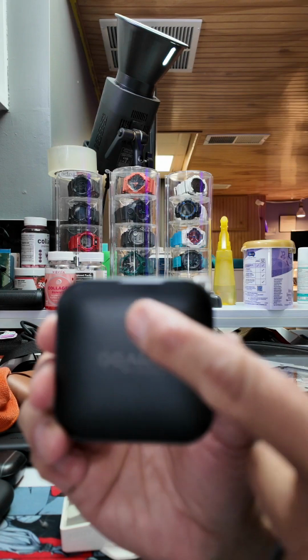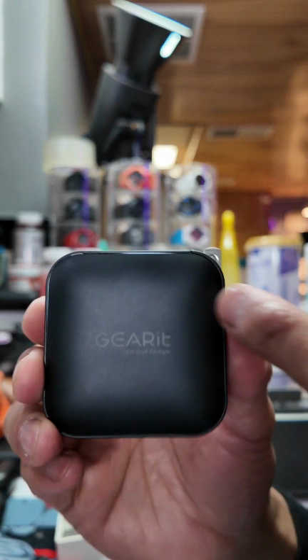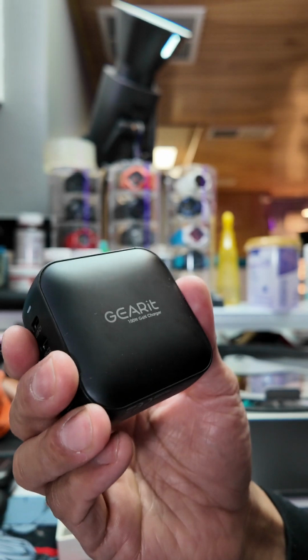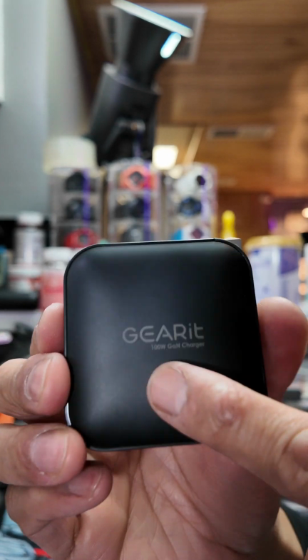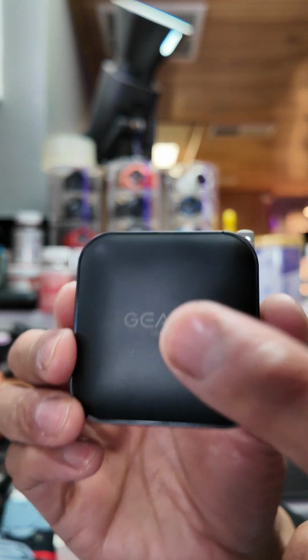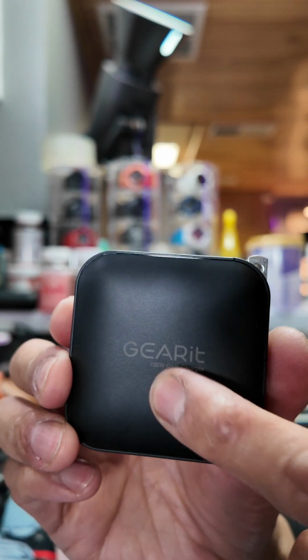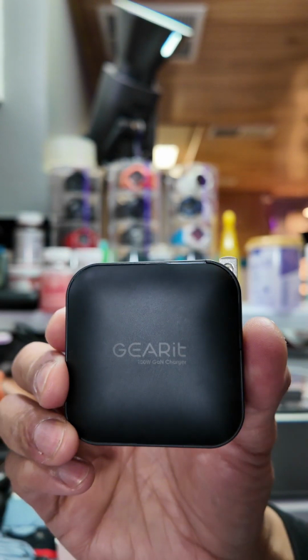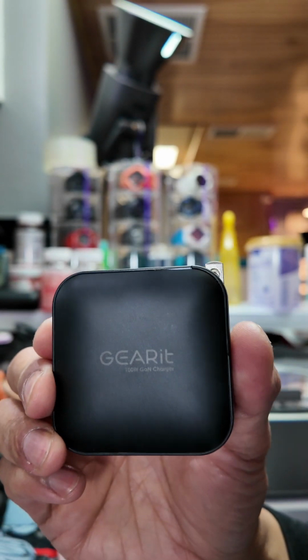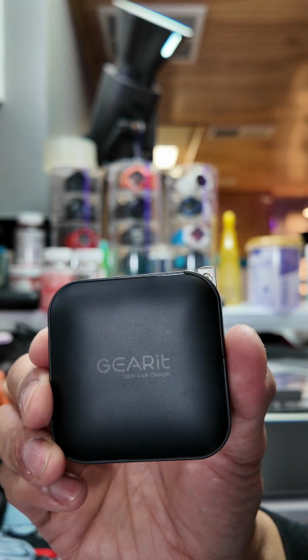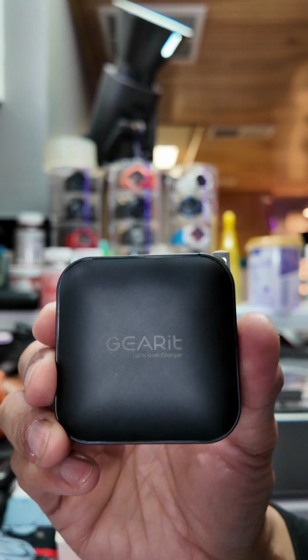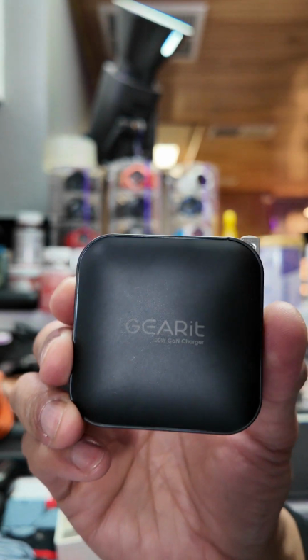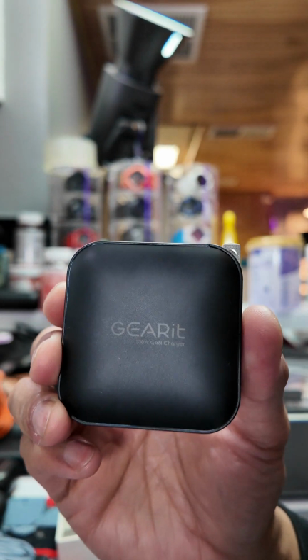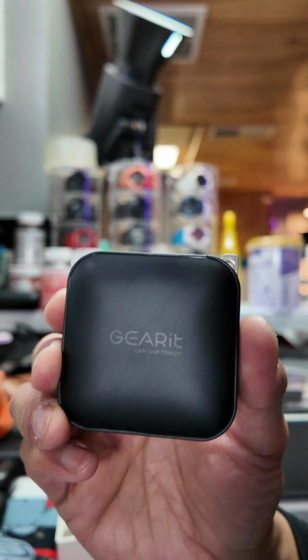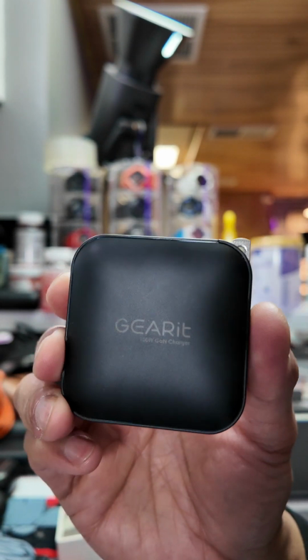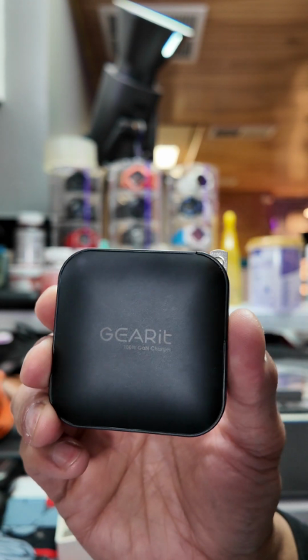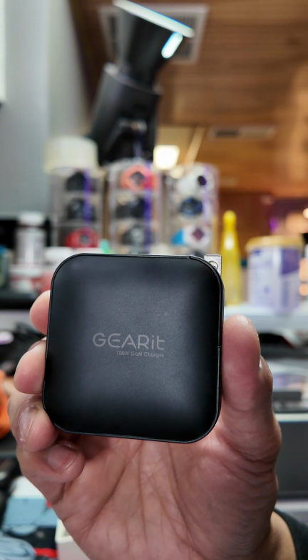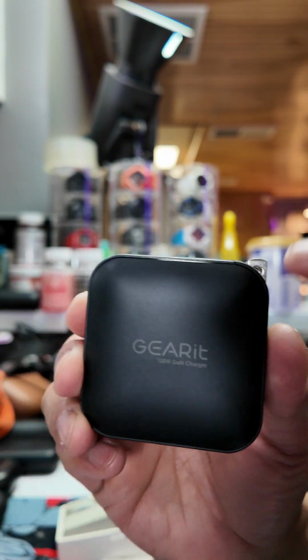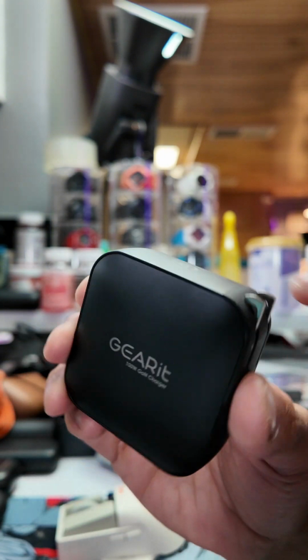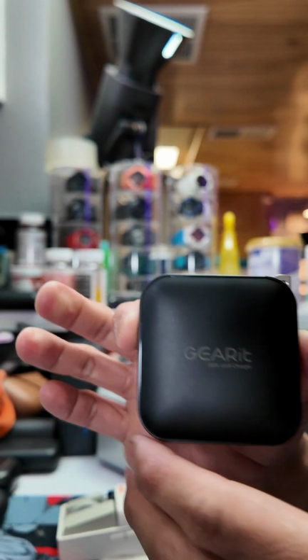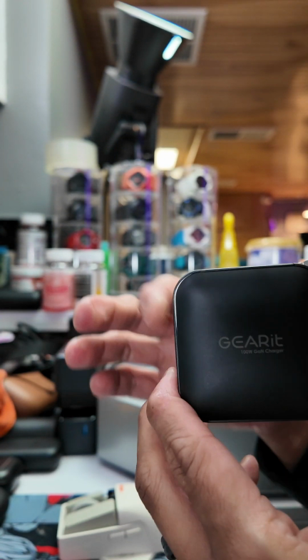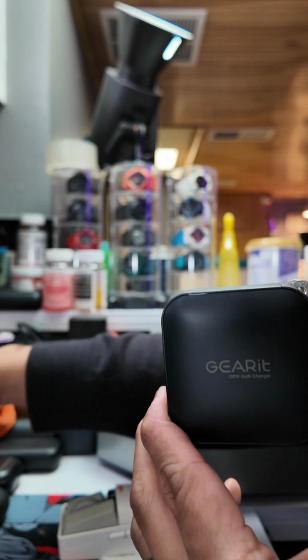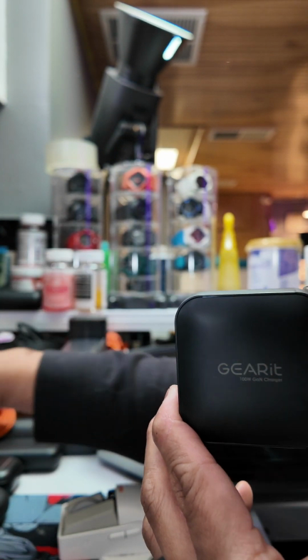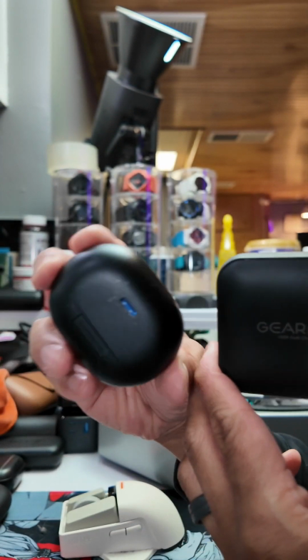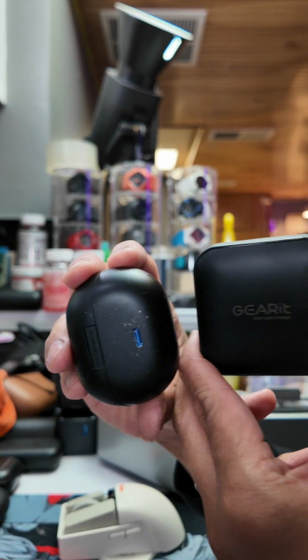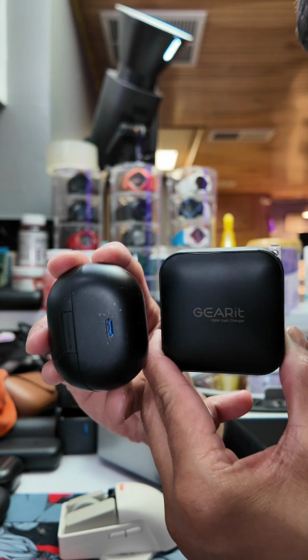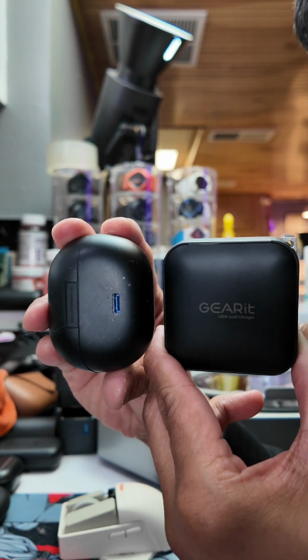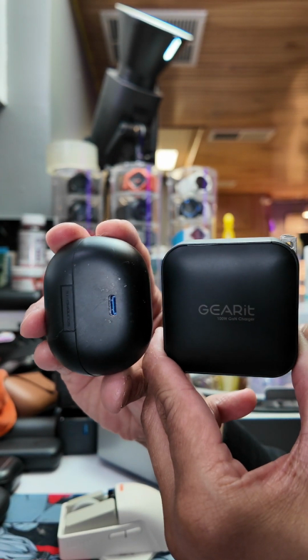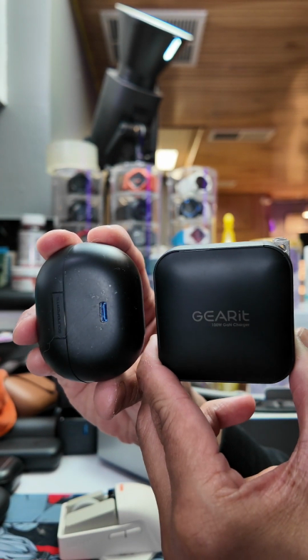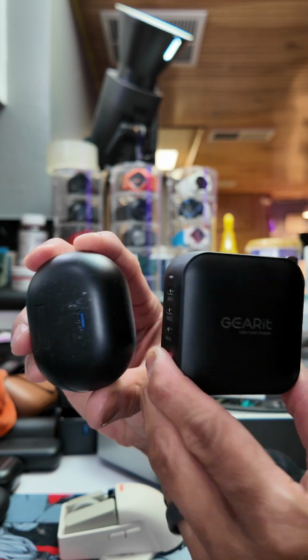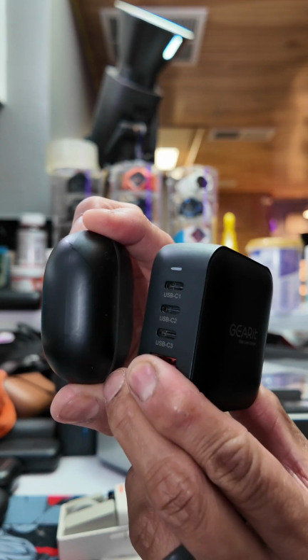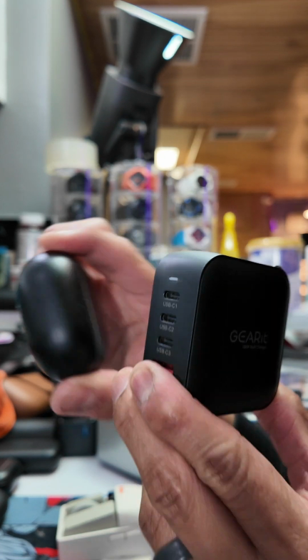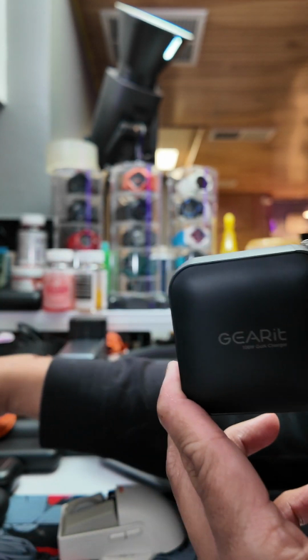The product is from Gearit — it's a 100-watt USB-C with USB-A fast charging. Perfect for travel because it is so small. Look at my earbud case; they're about the same size. The thickness is a little bit more.